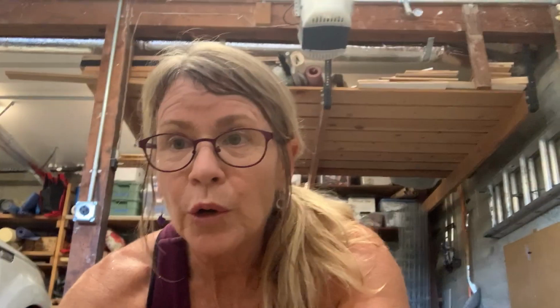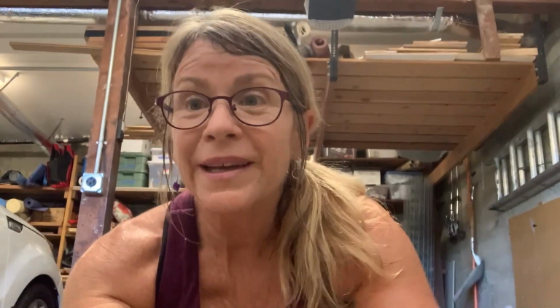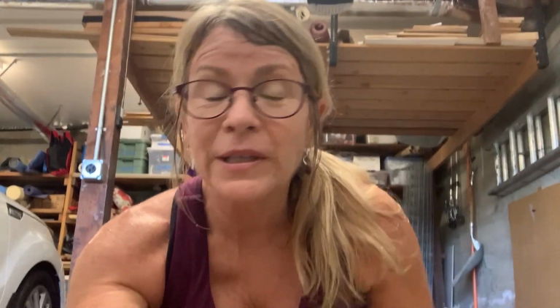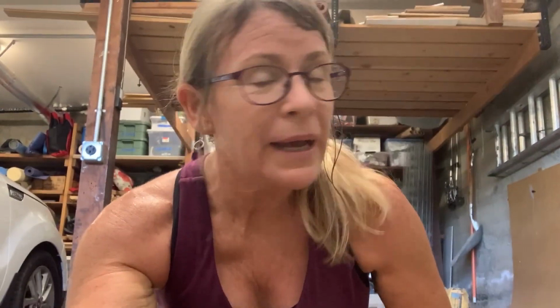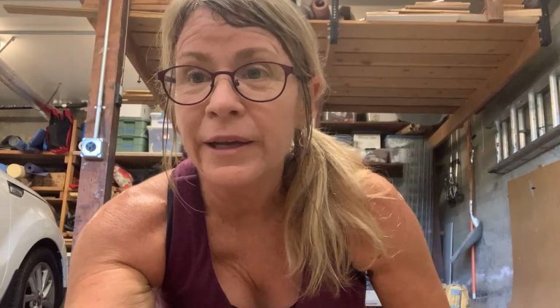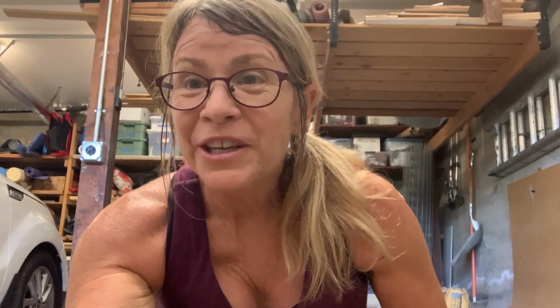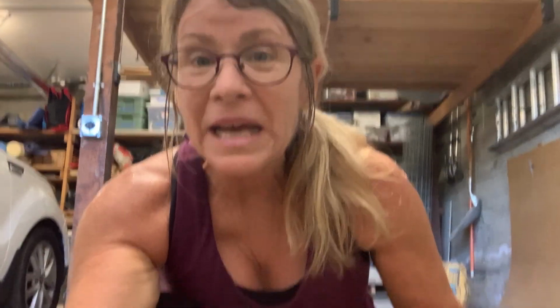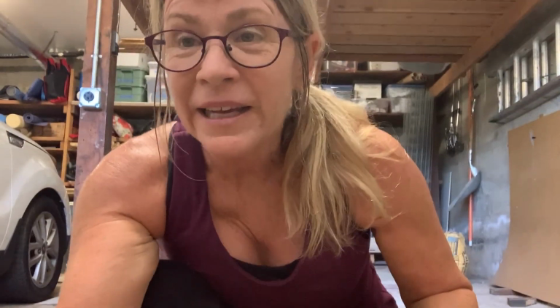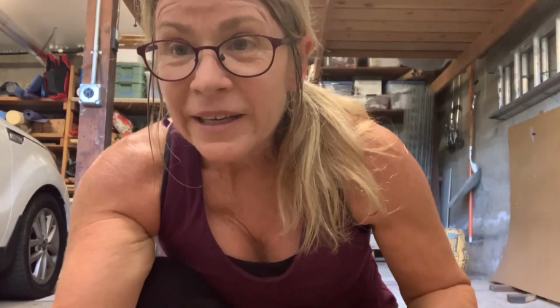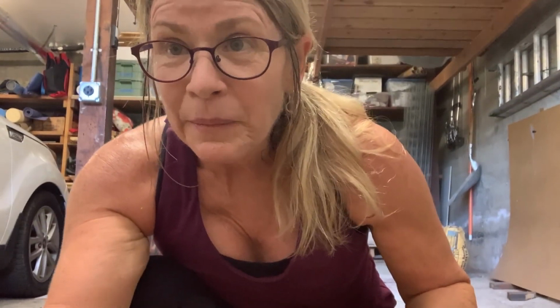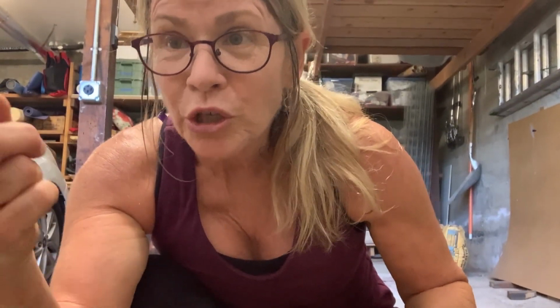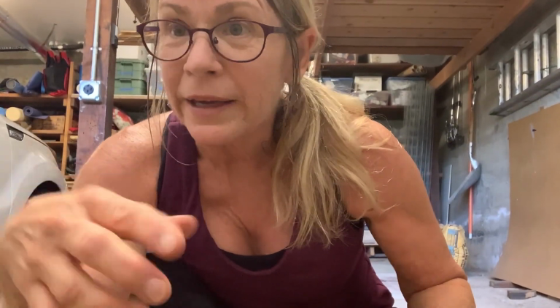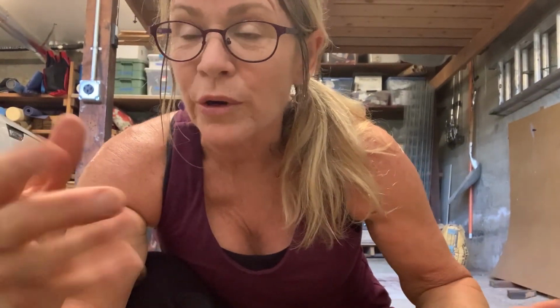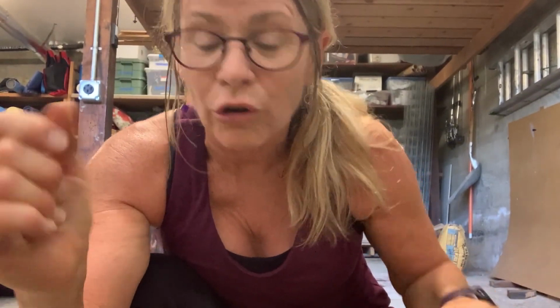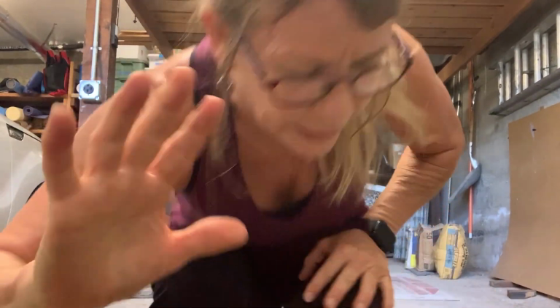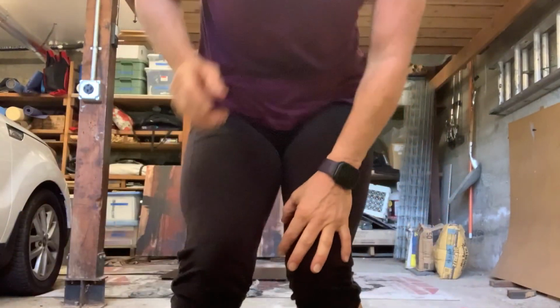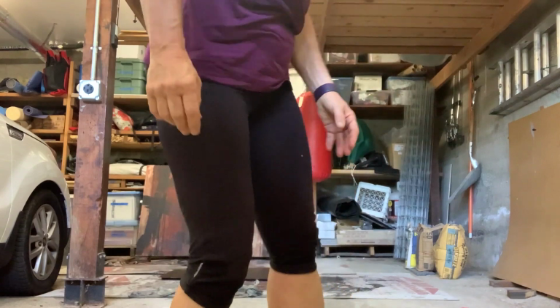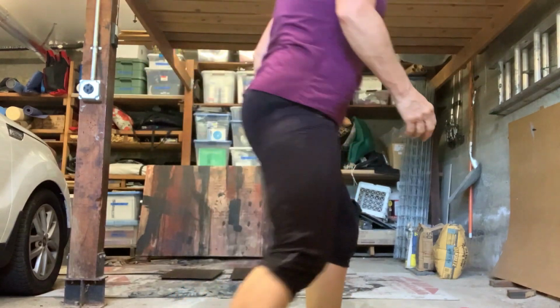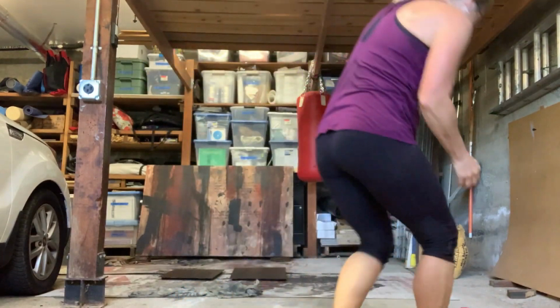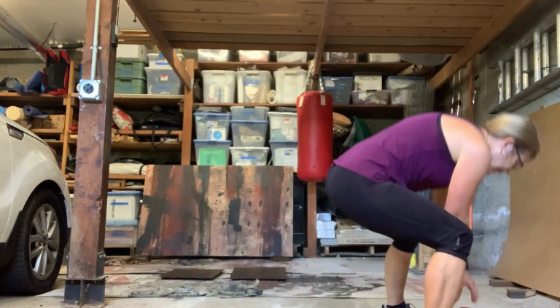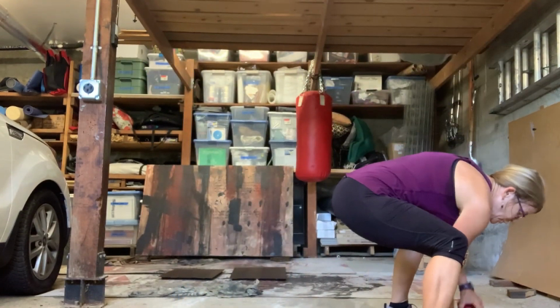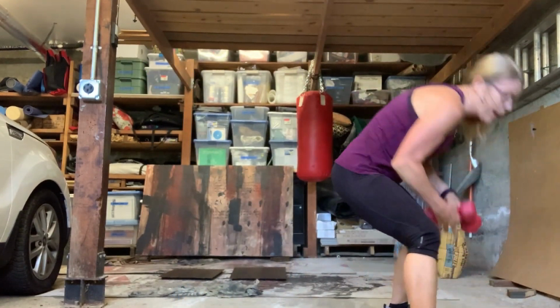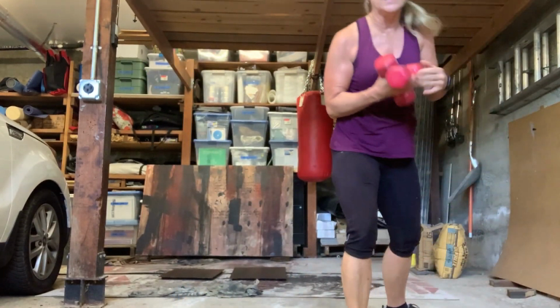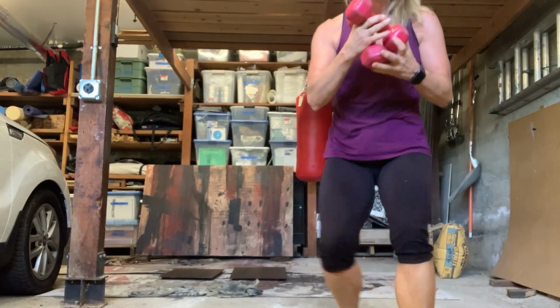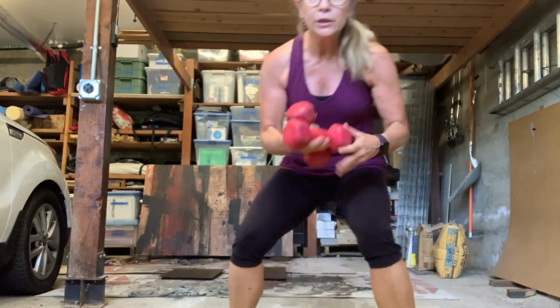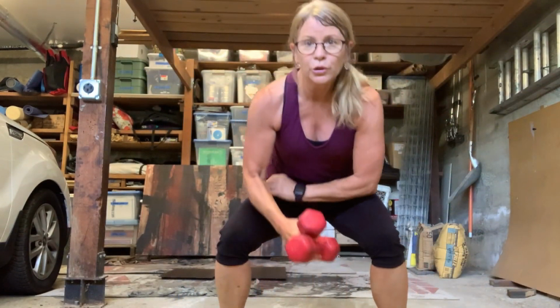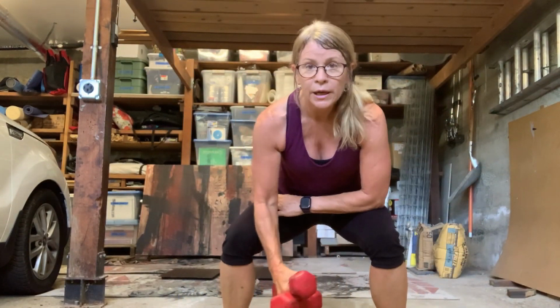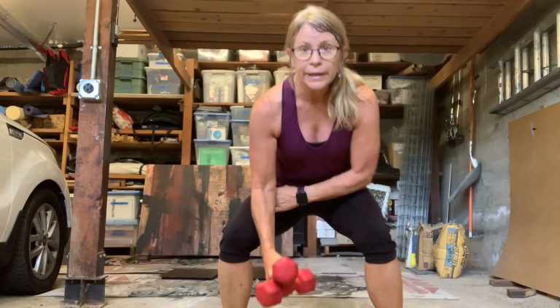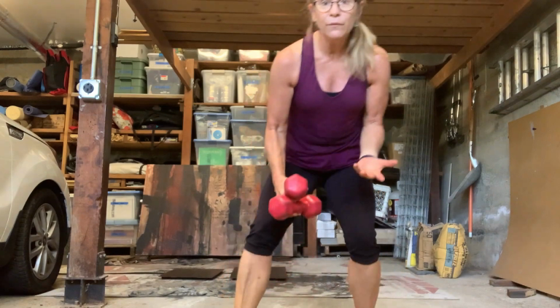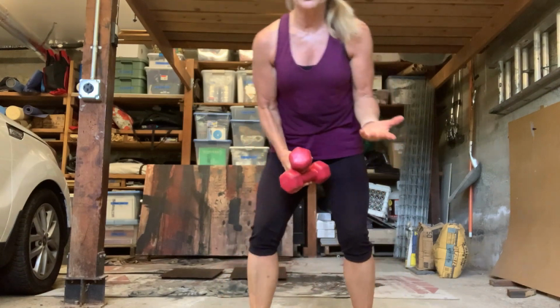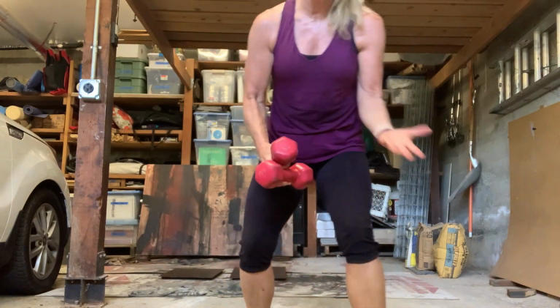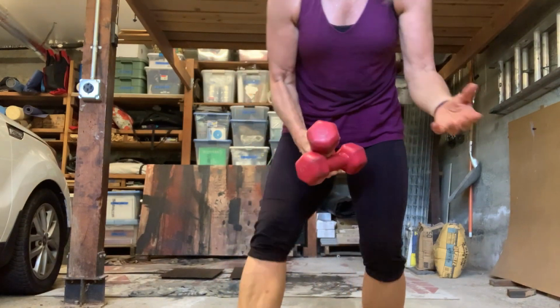Anyway, that's where I'm at here today, and I'm going to show you a concentration curl. I'm going to use two weights — it's kind of good to have the option to use two weights.